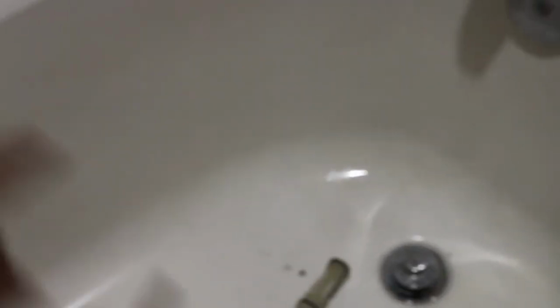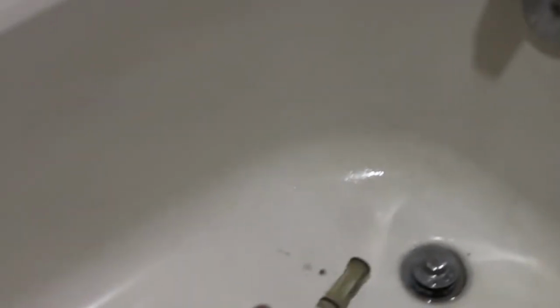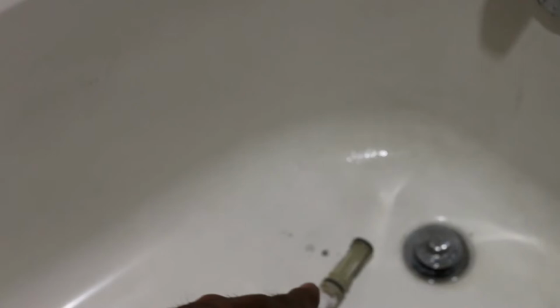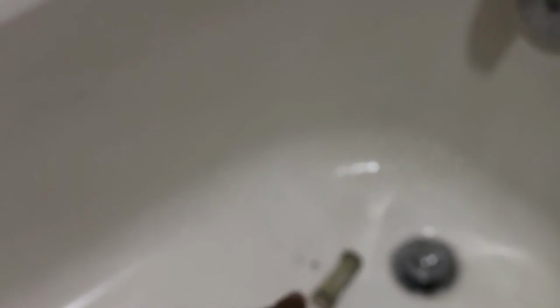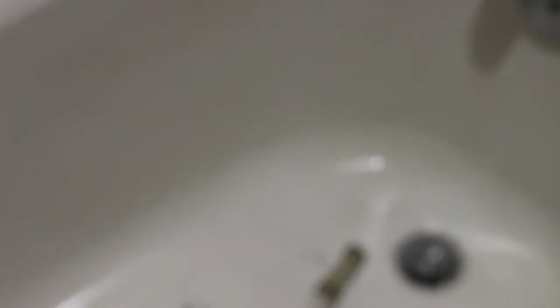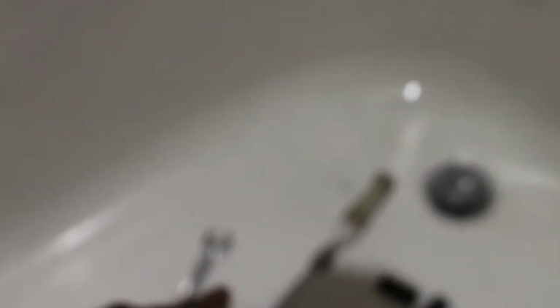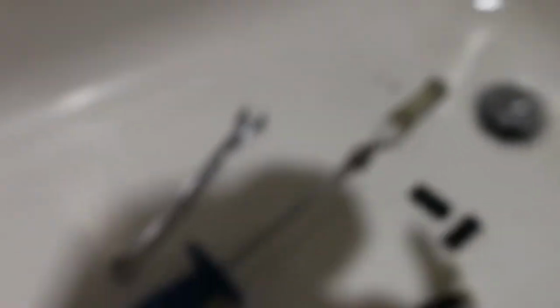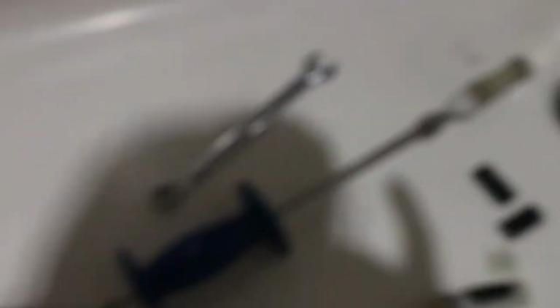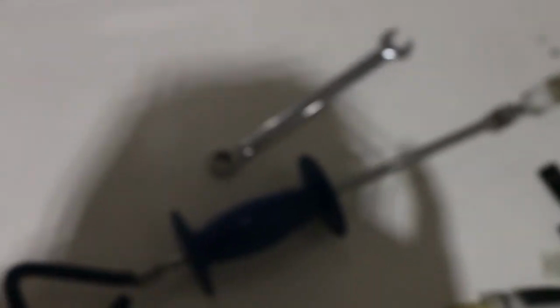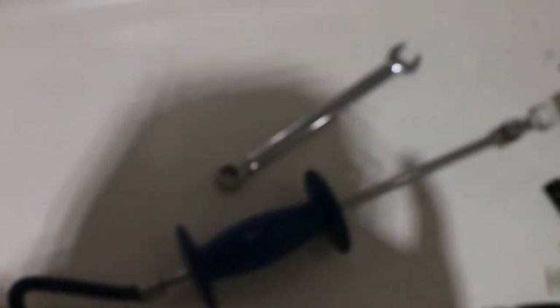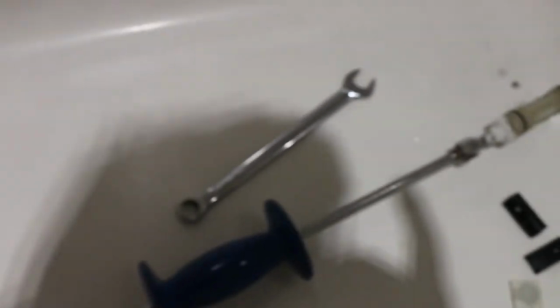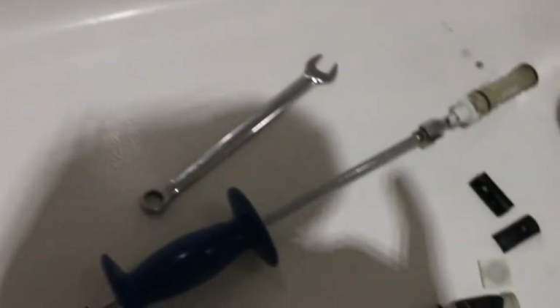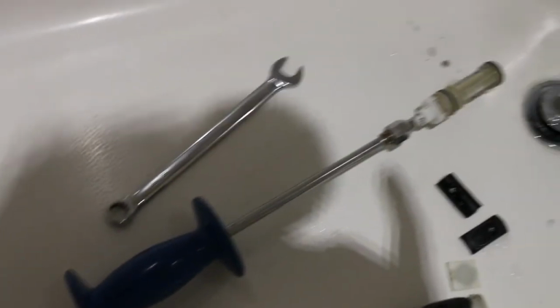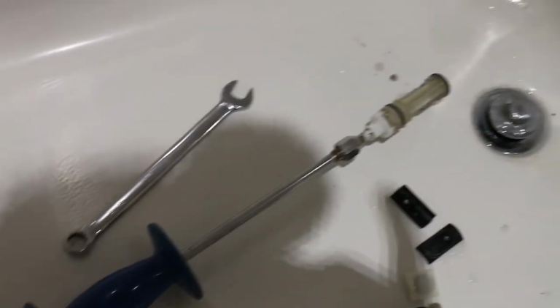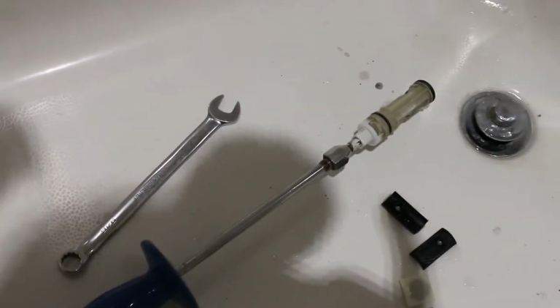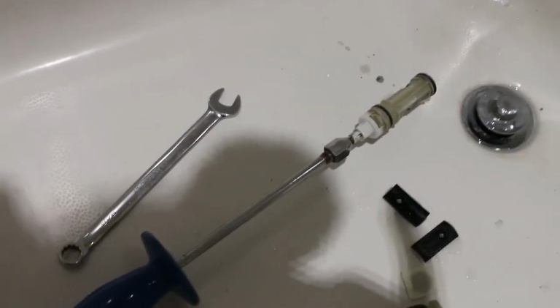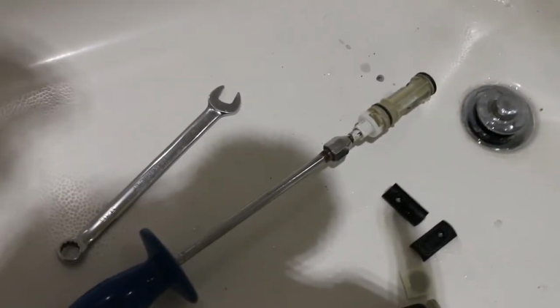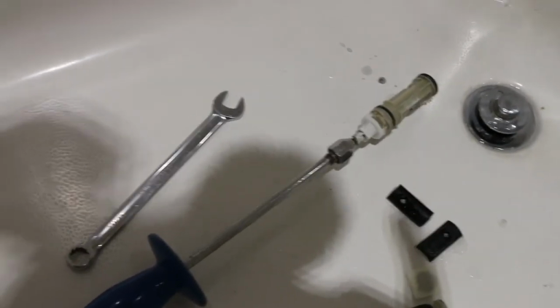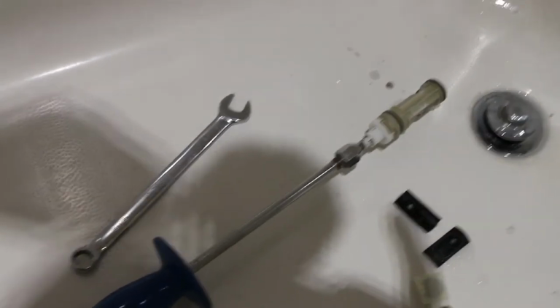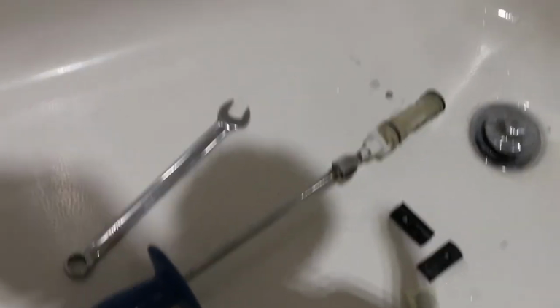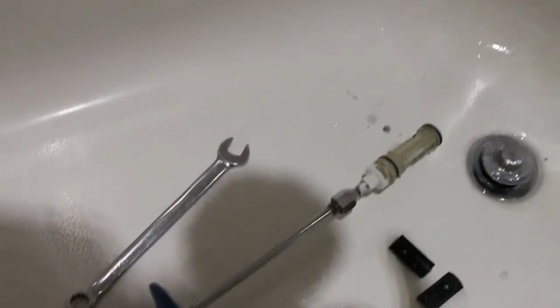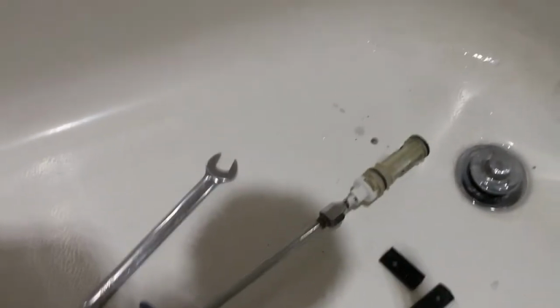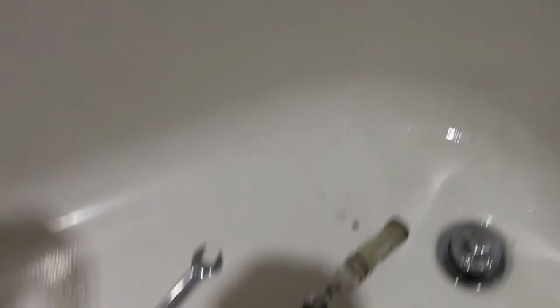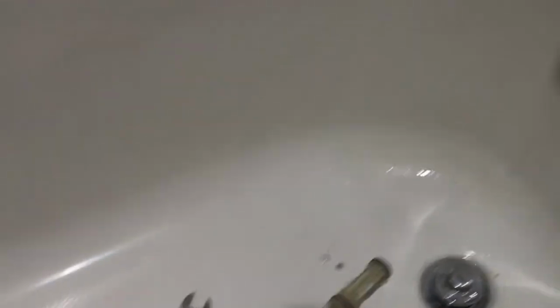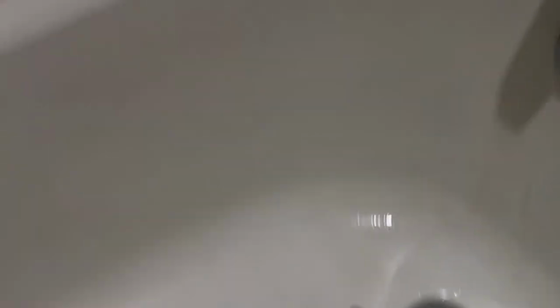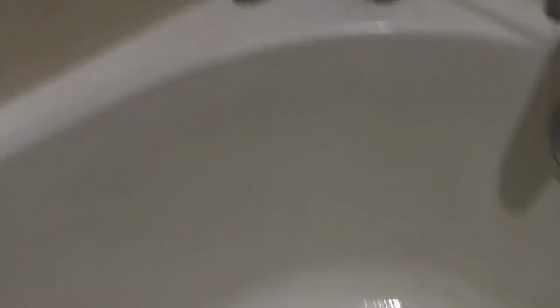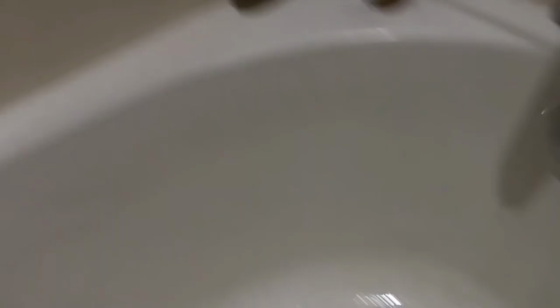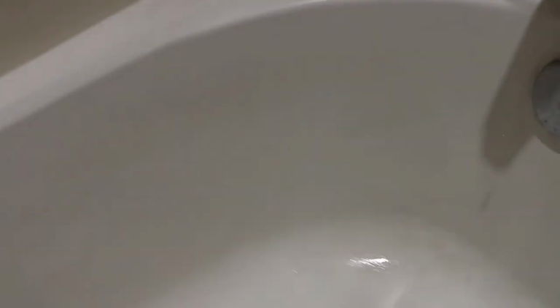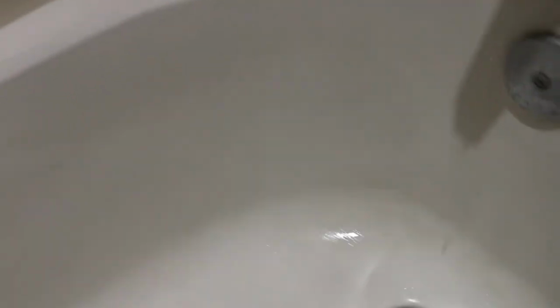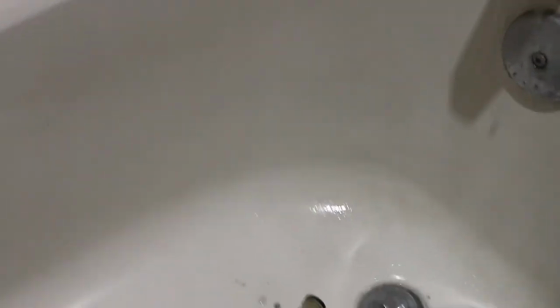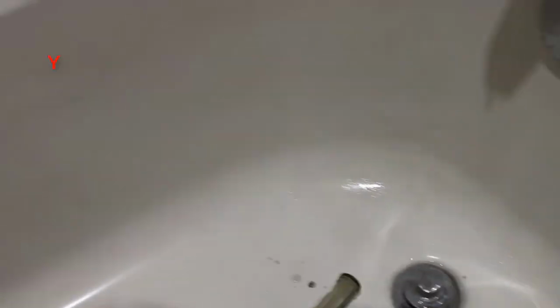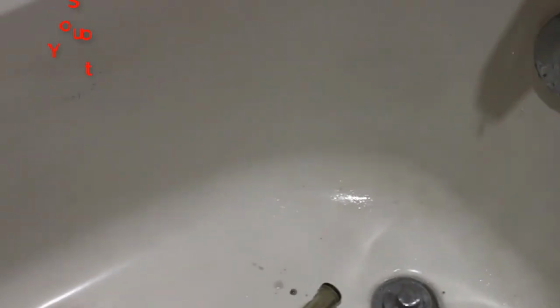That's my tip: use a slide hammer. Anything else is just trouble.